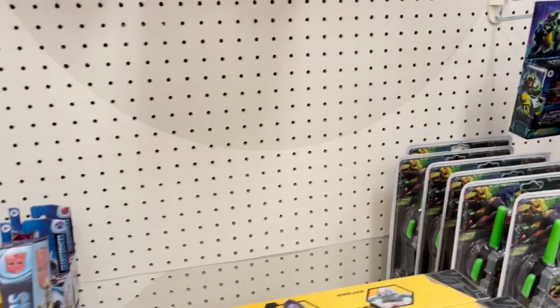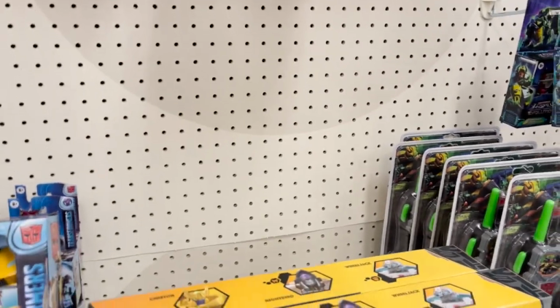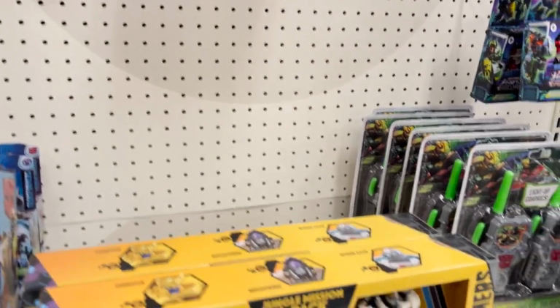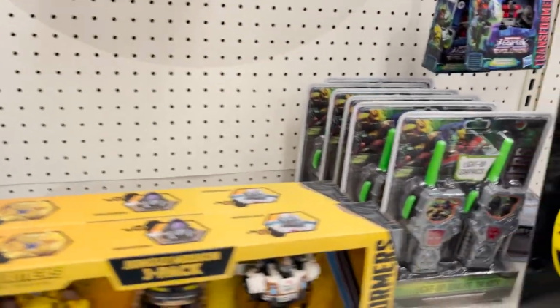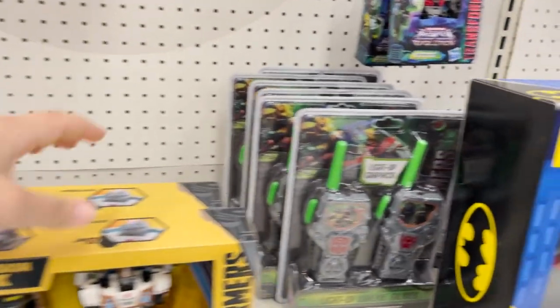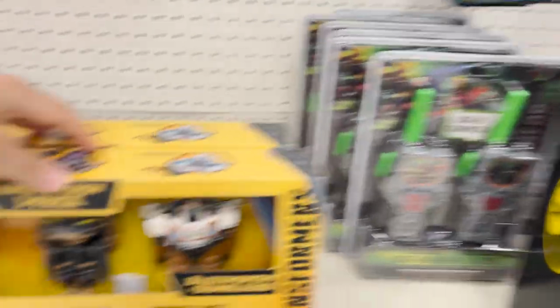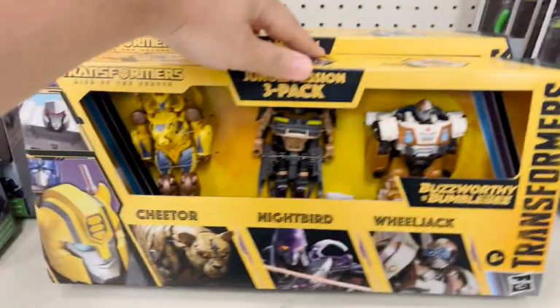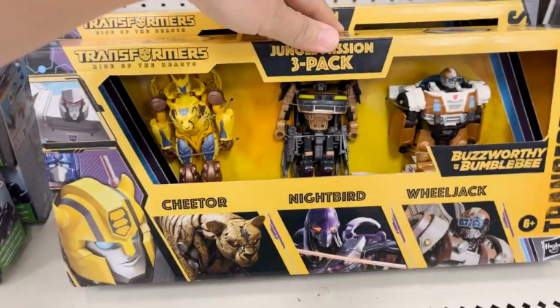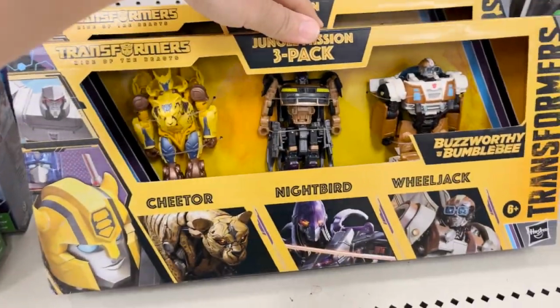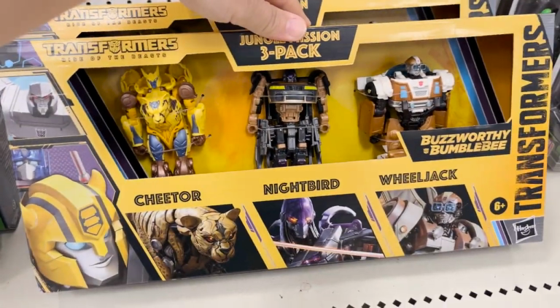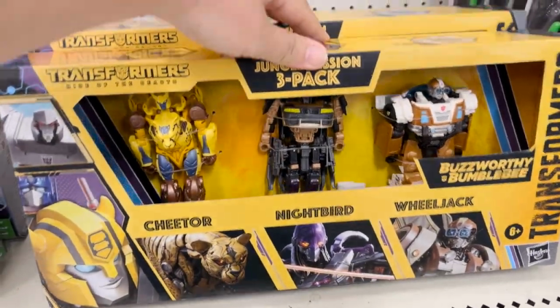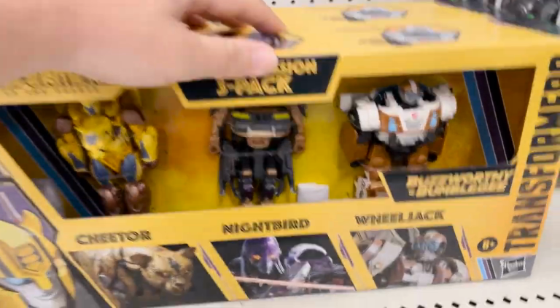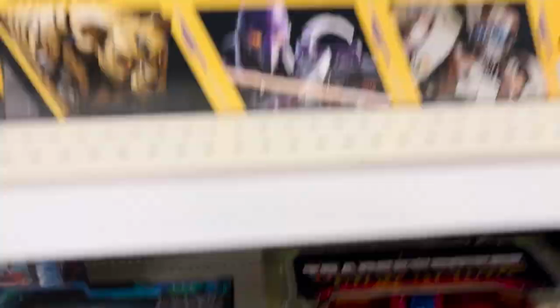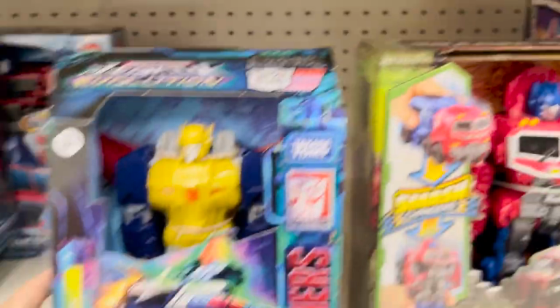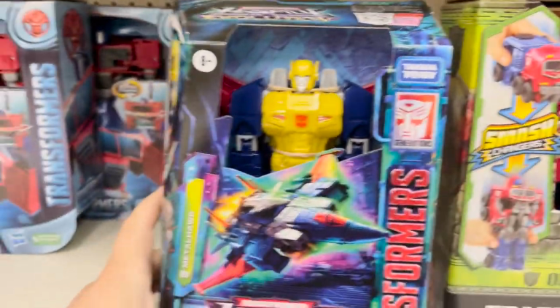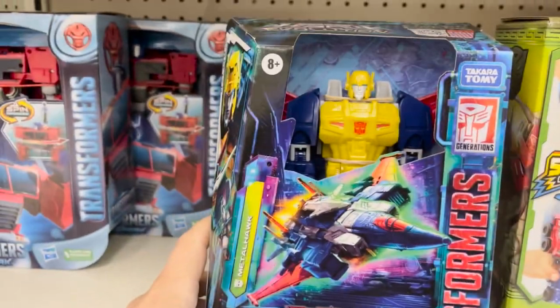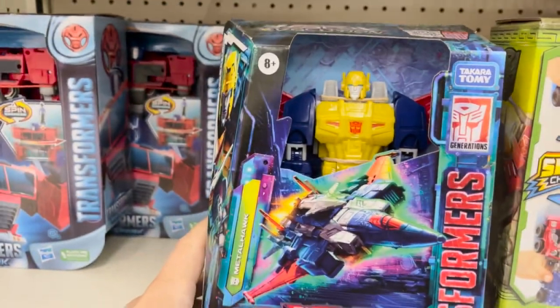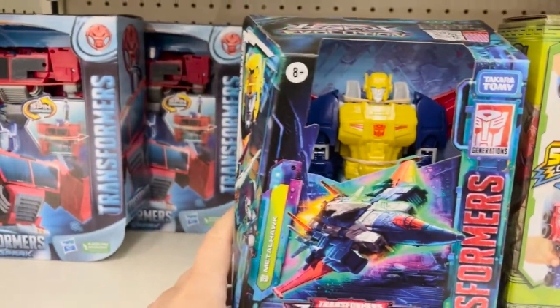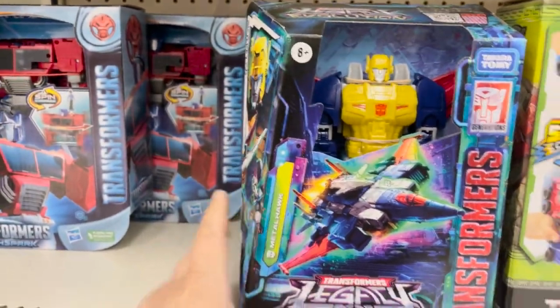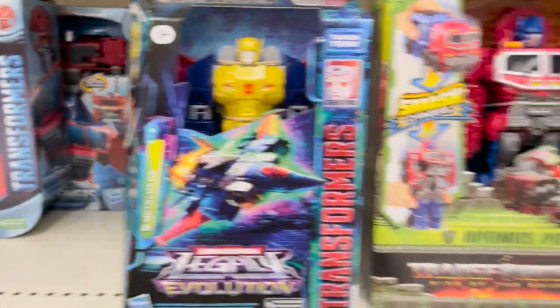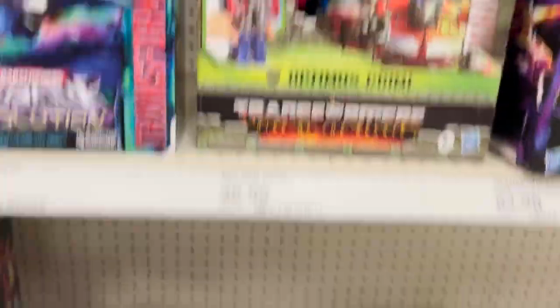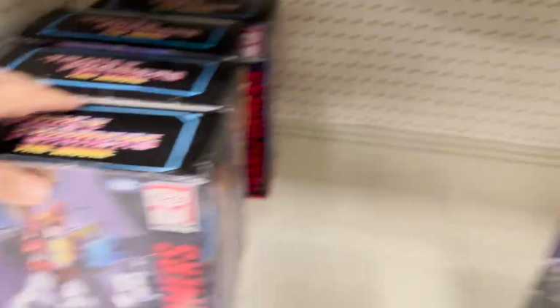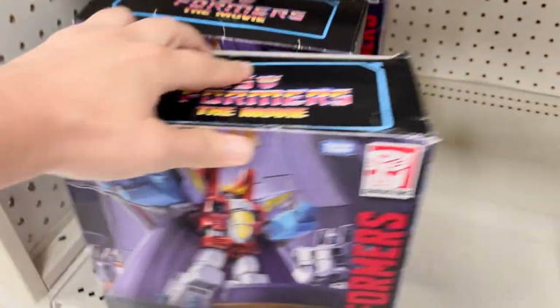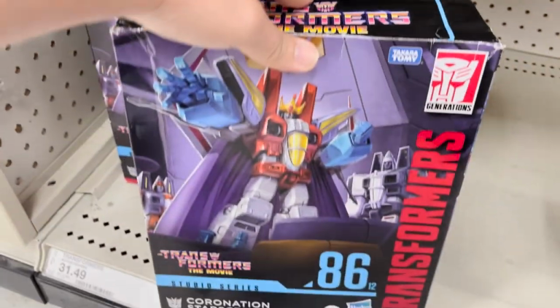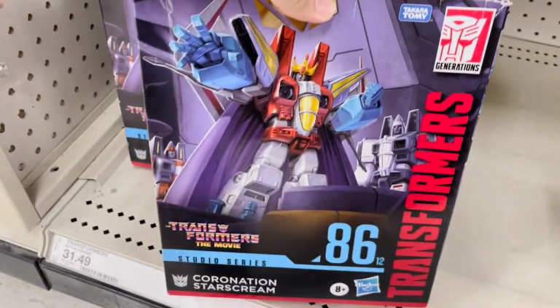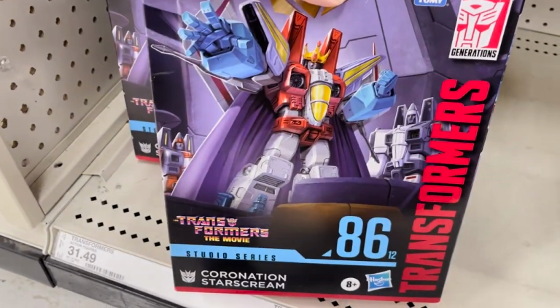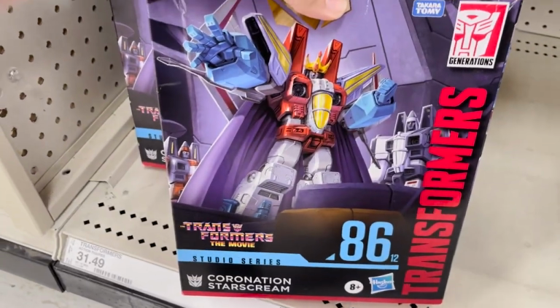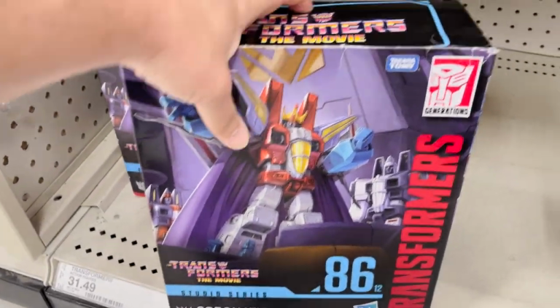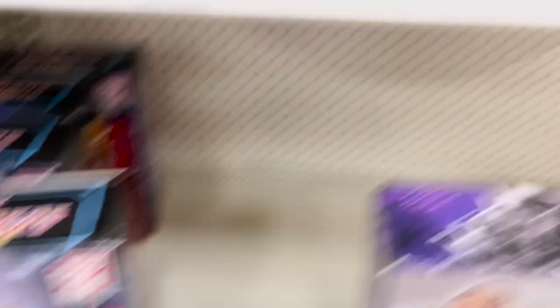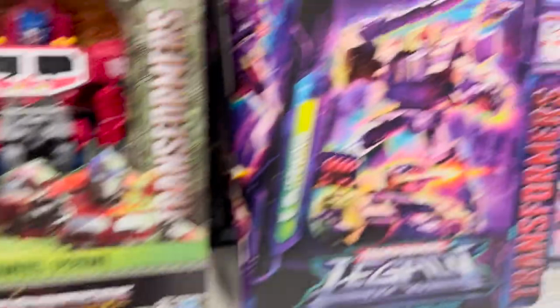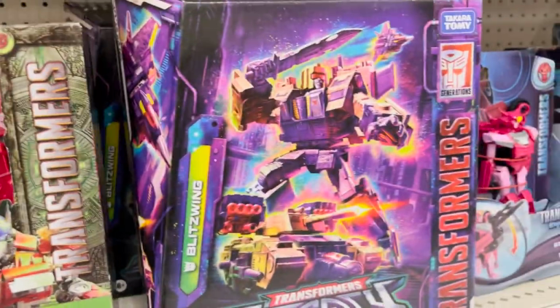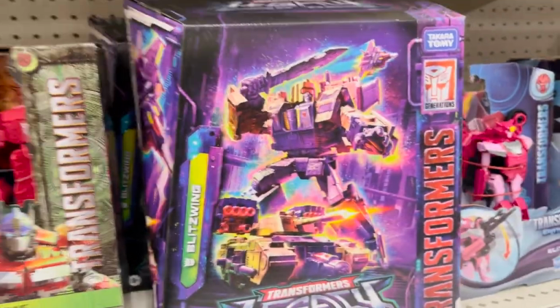Okay, like I said, that three-pack from Rise of the Beasts. We also have Metal Hog Legacy, plenty of Coronation Starscream, along with Legacy Blitzwing.